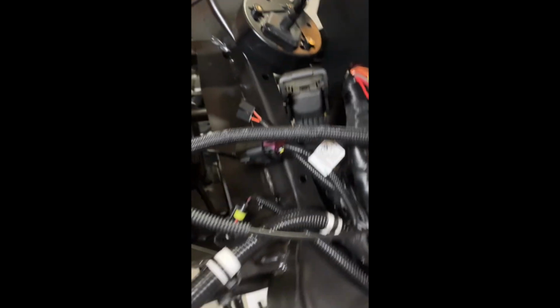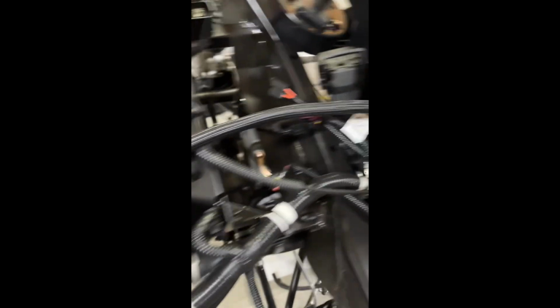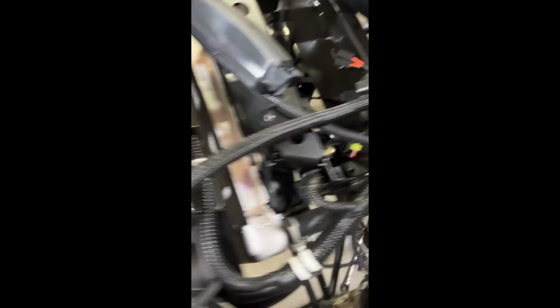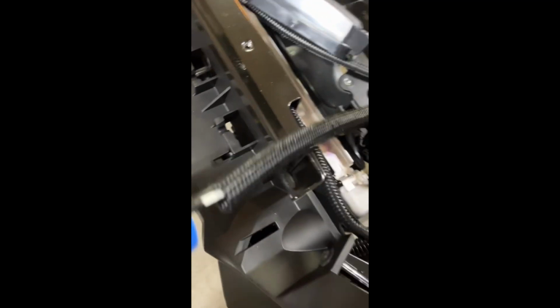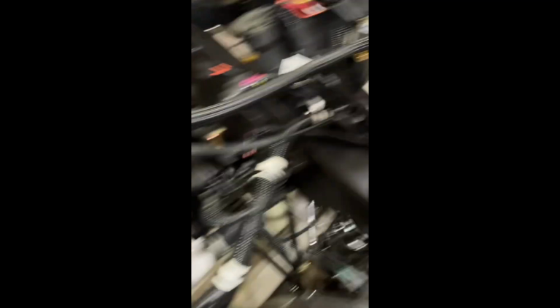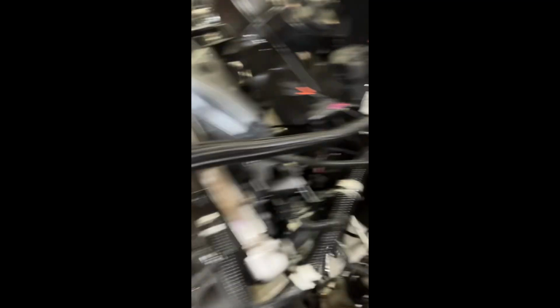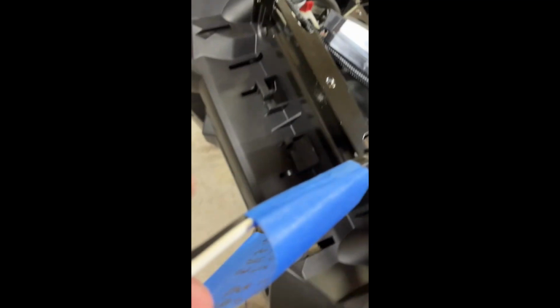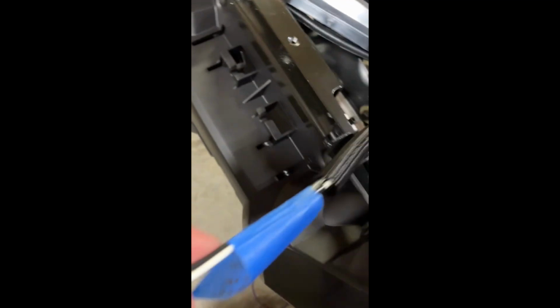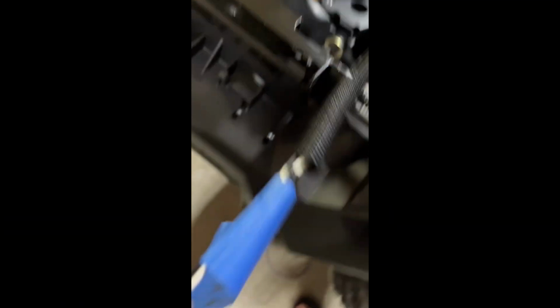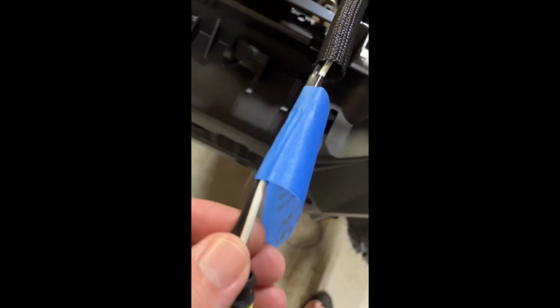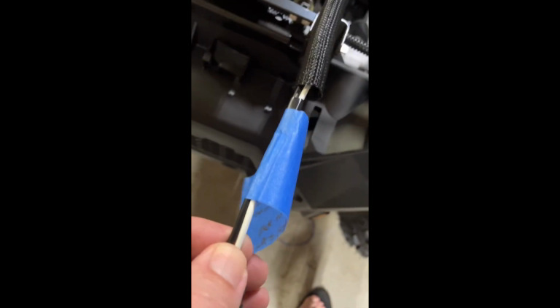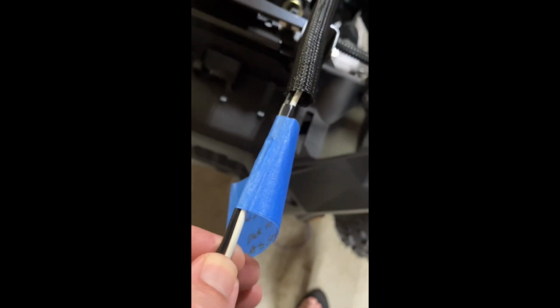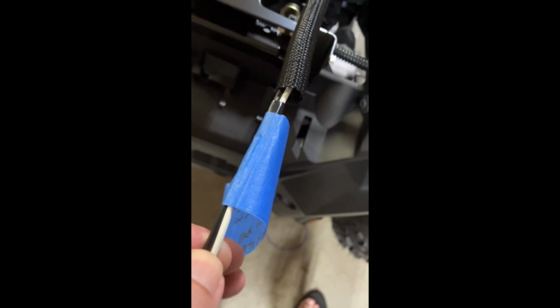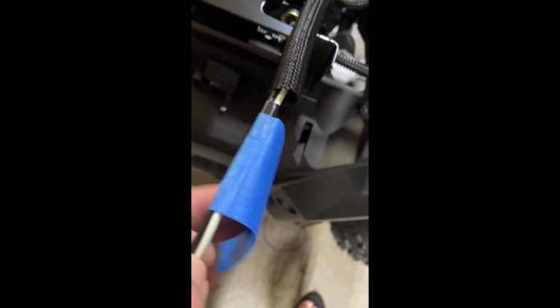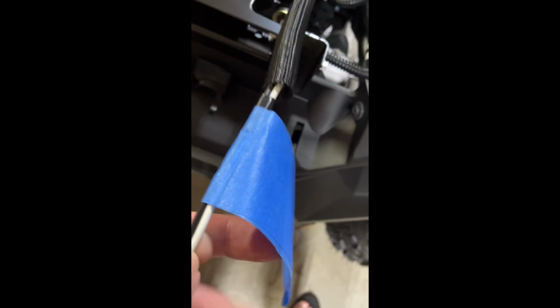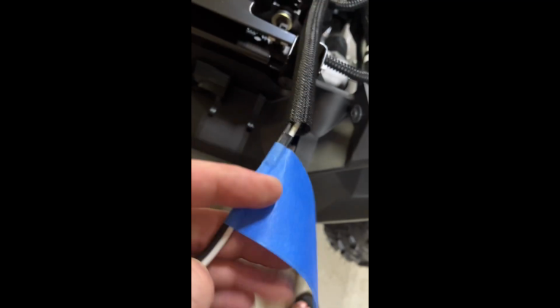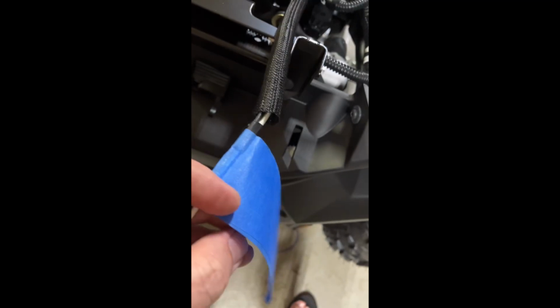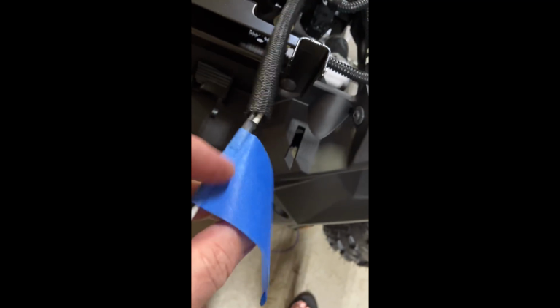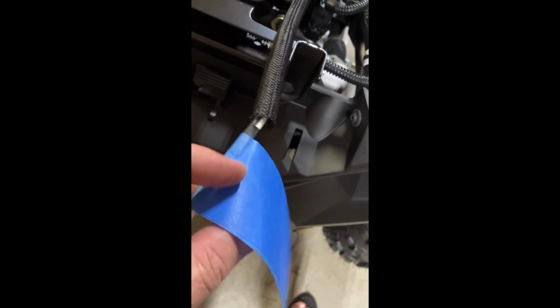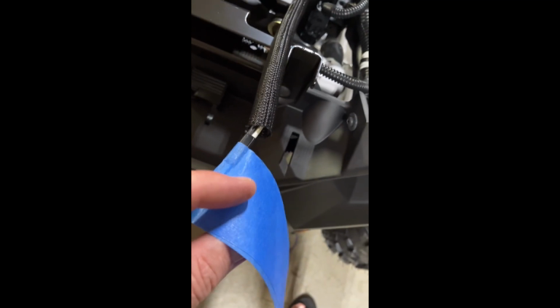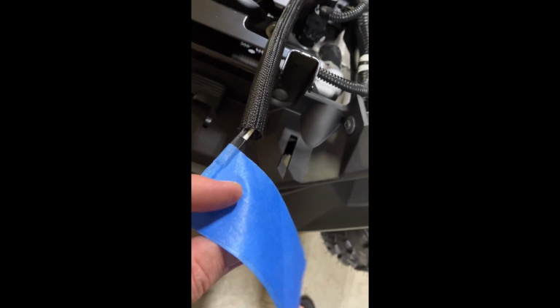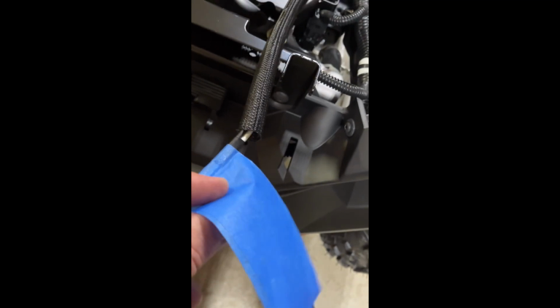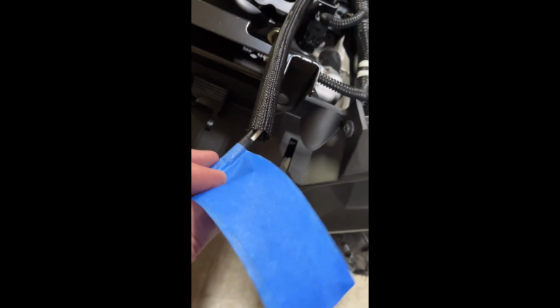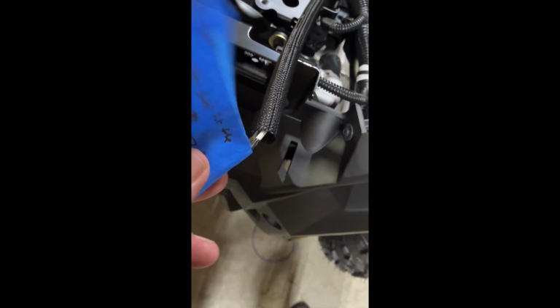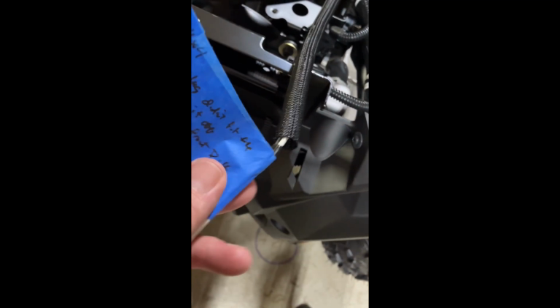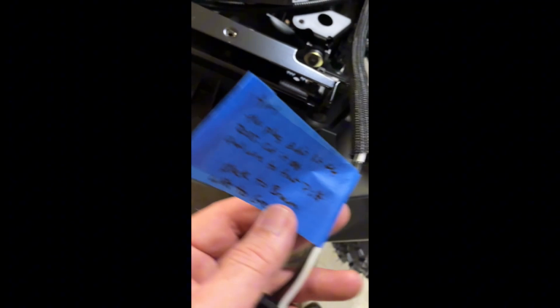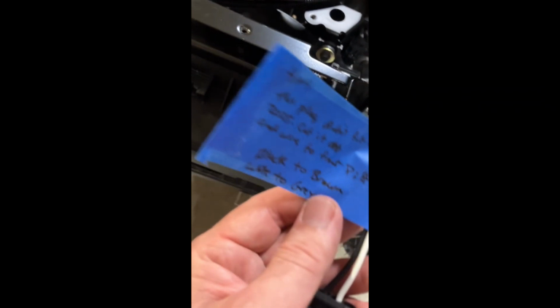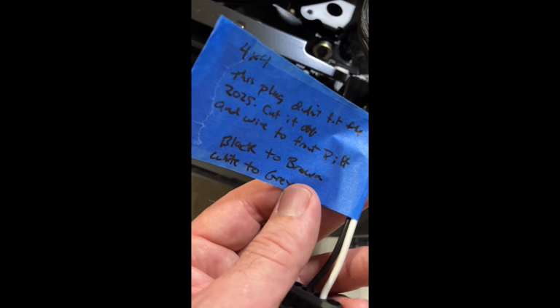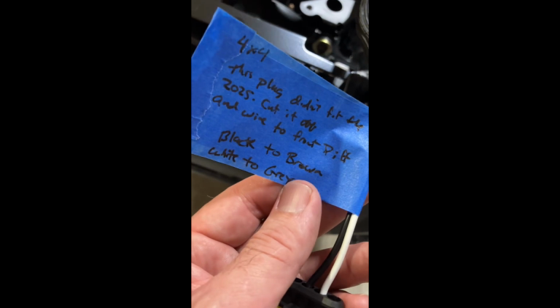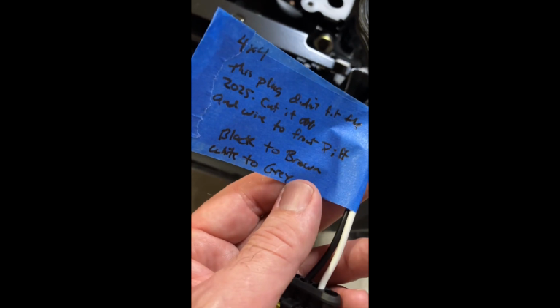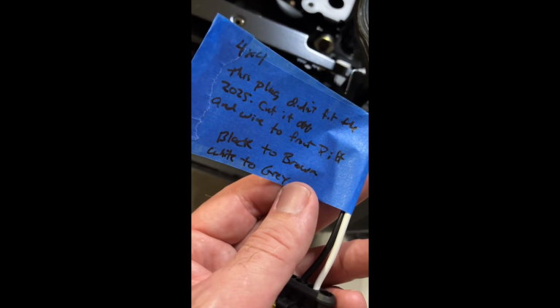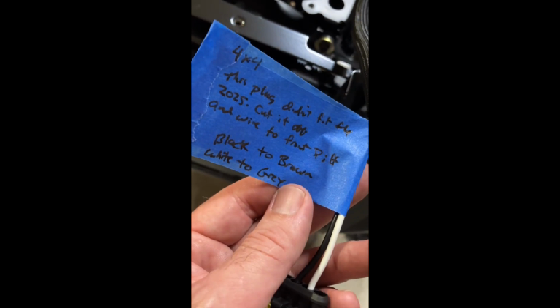For the four-wheel drive, you'll run these two wires. You can cut the plug off your Polaris harness that goes to the differential. Connect black to brown and white to gray.